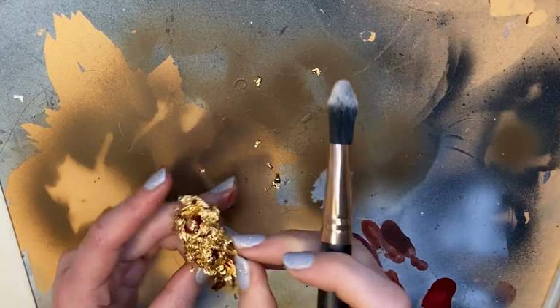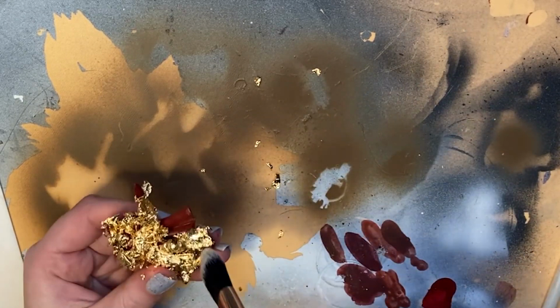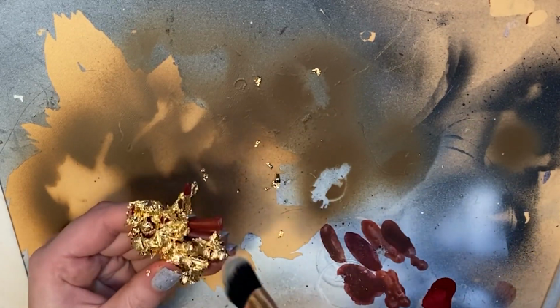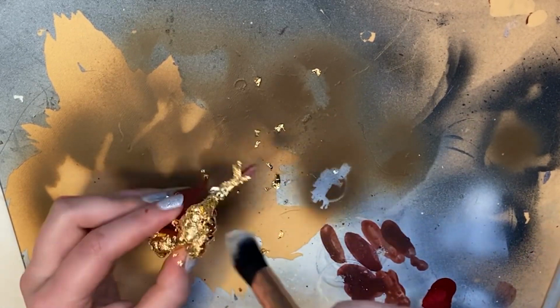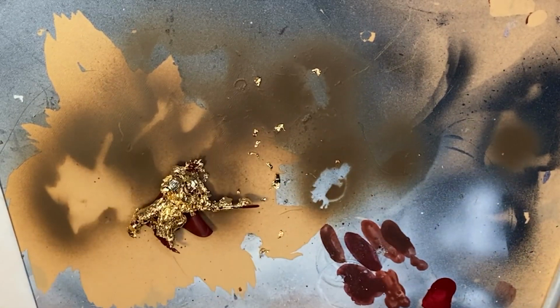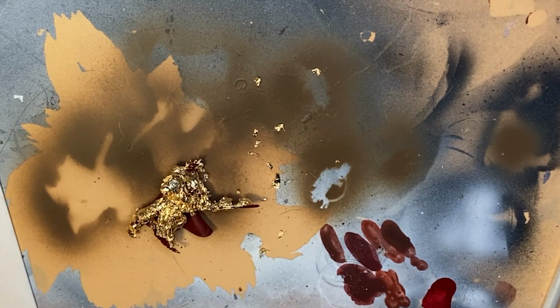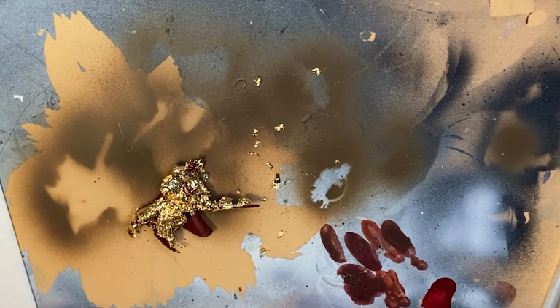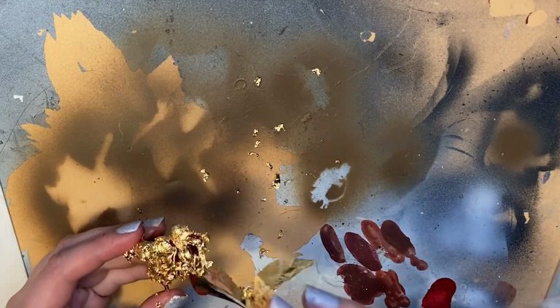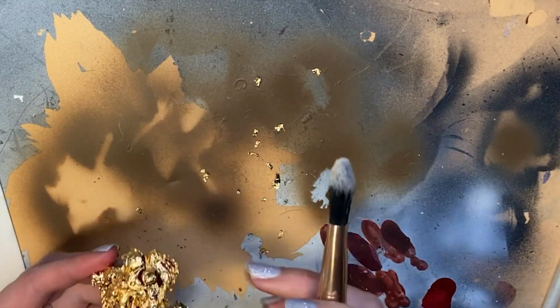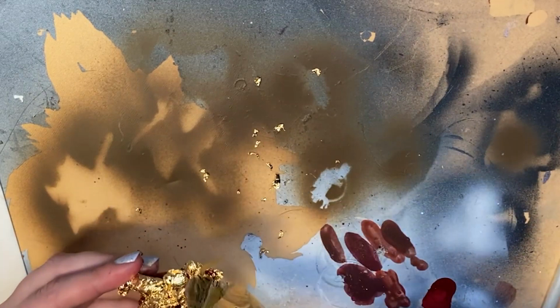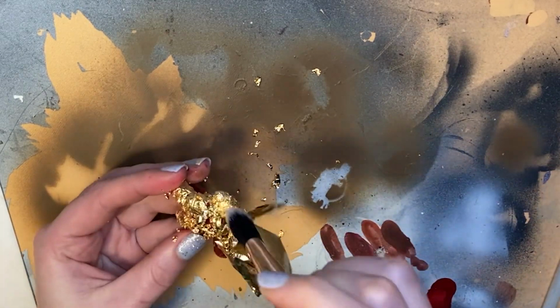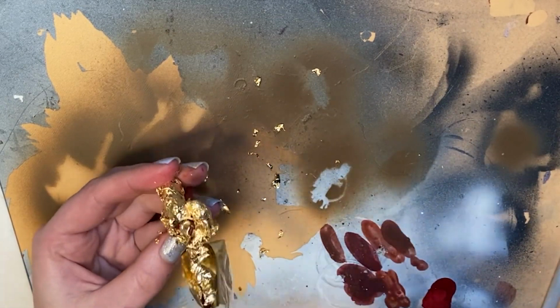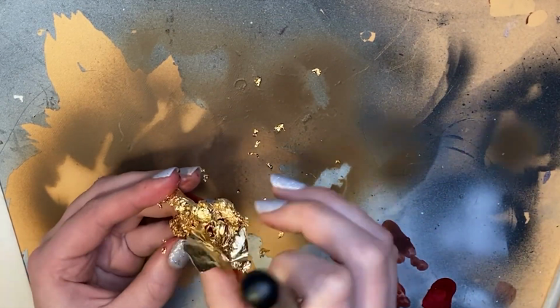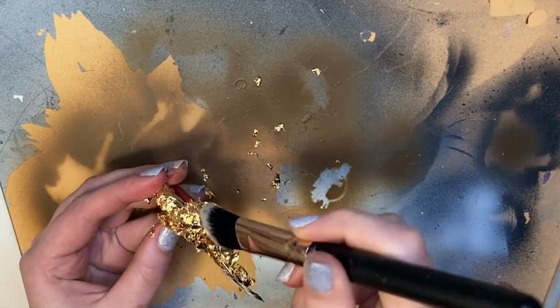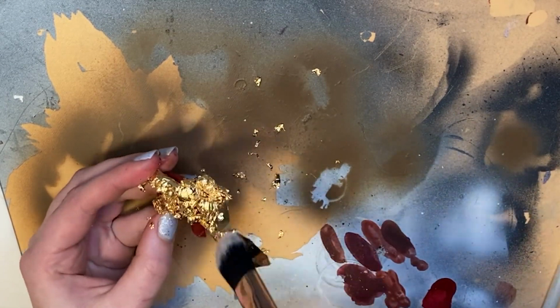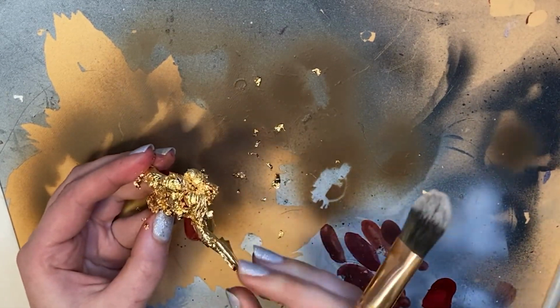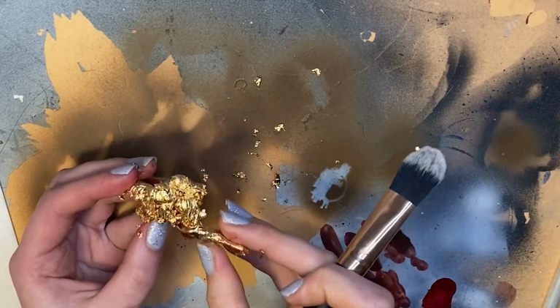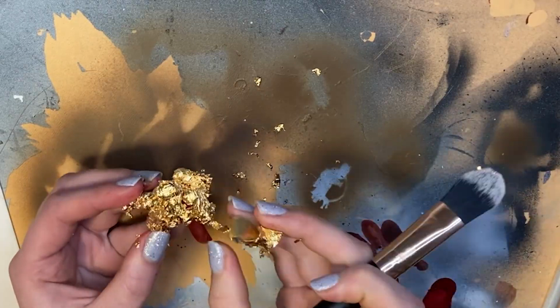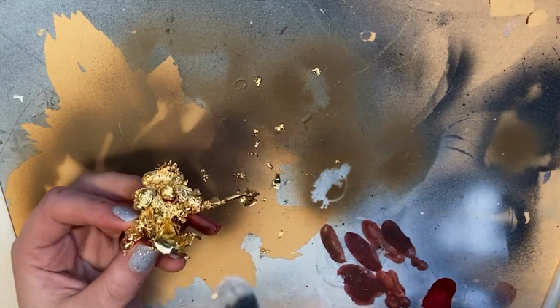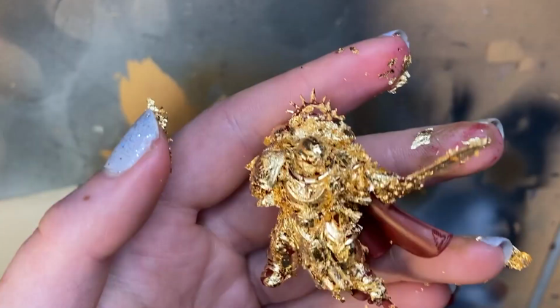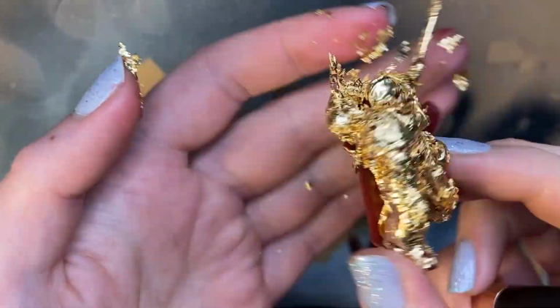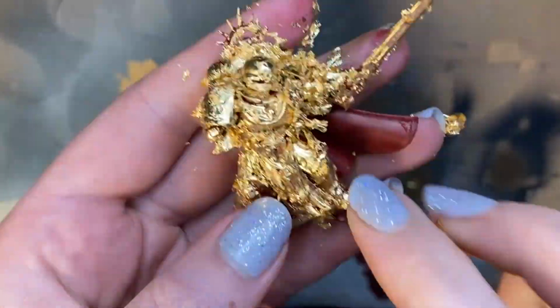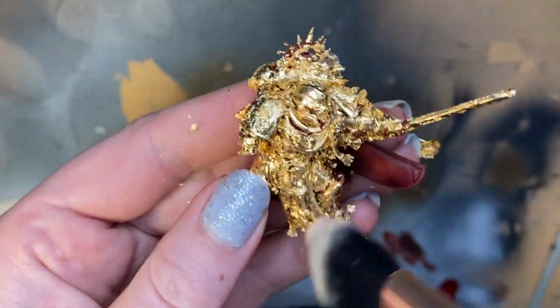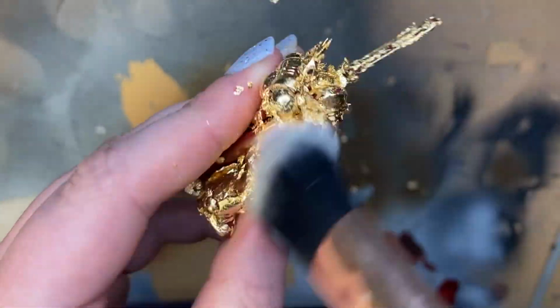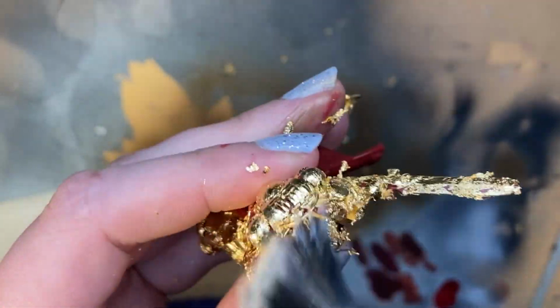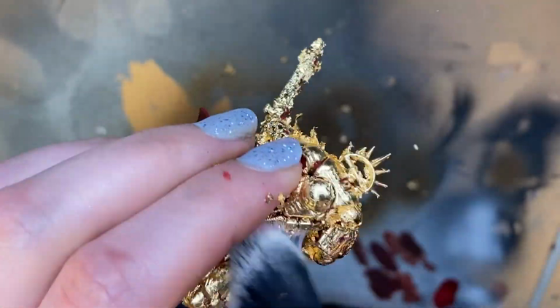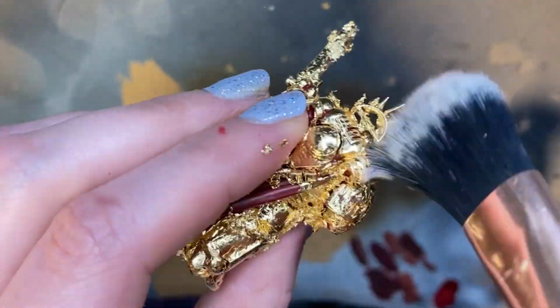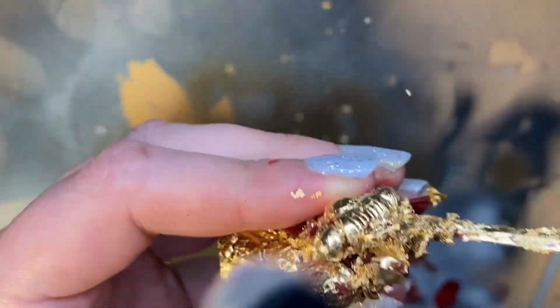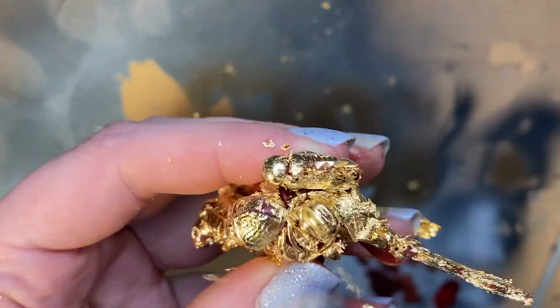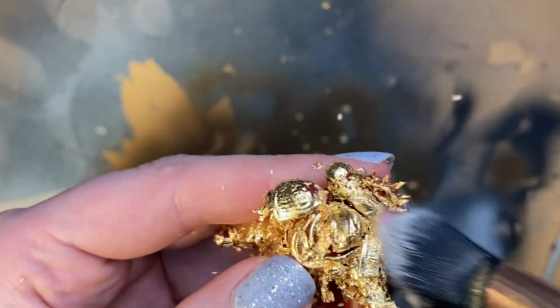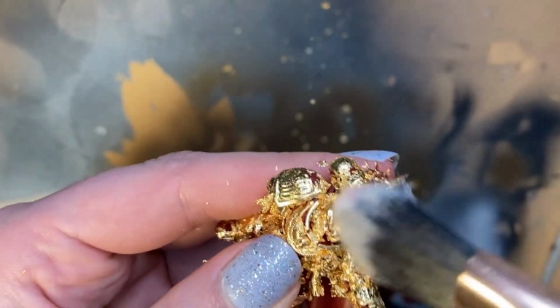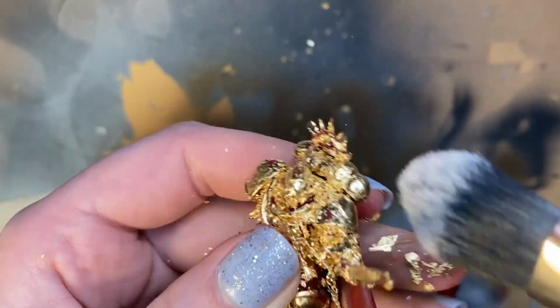I'm just tearing pieces of gold and stippling them into the model with my soft brush. You can keep going over and over the model until all of your base colour is covered. I'm not too worried about covering every single patch because I'm aiming for a weathered finish. The next step is to dust off all the remaining loose bits with a soft brush — this process is called skewing.